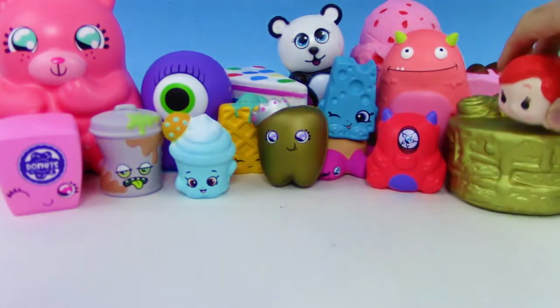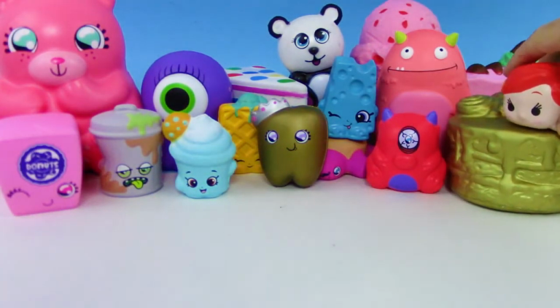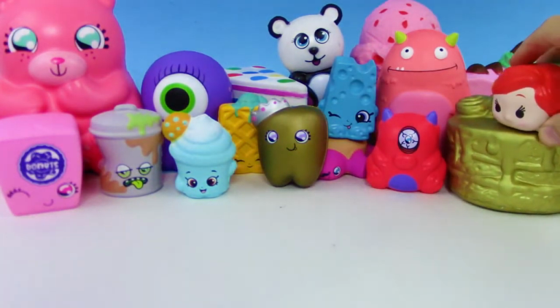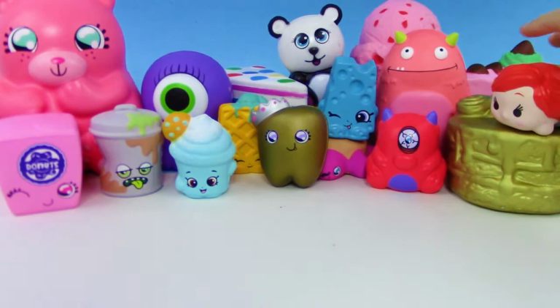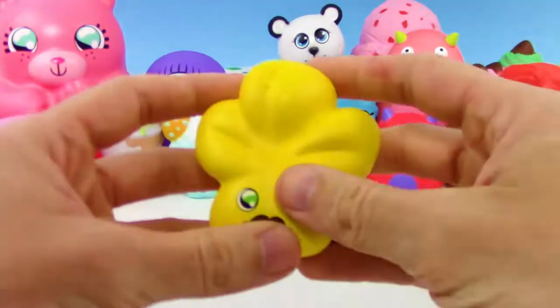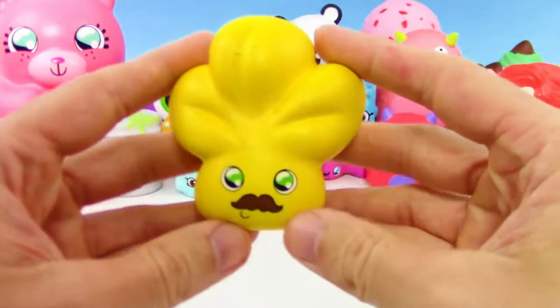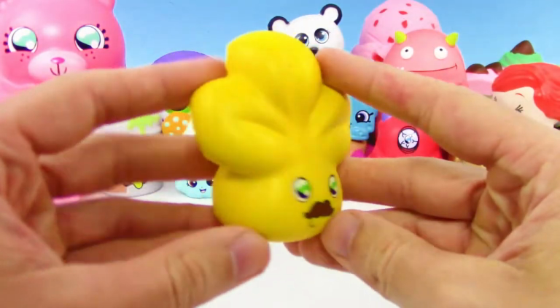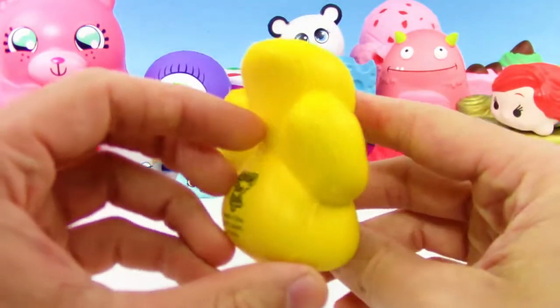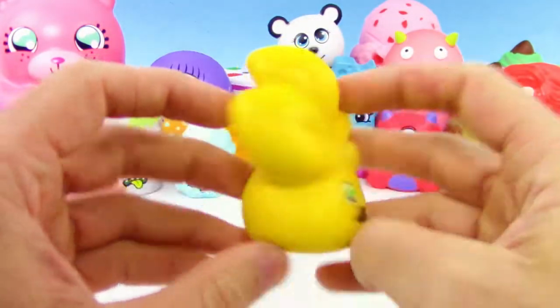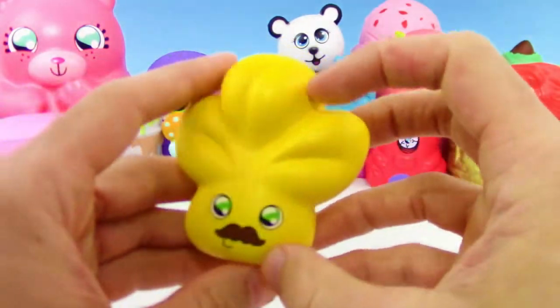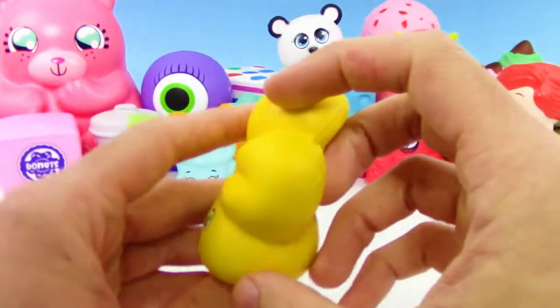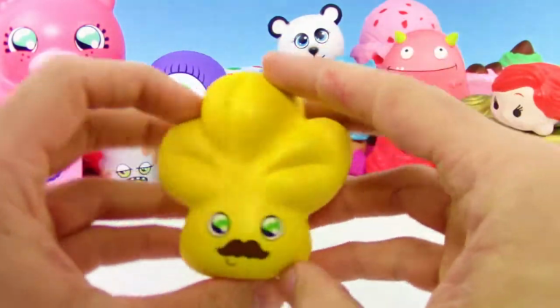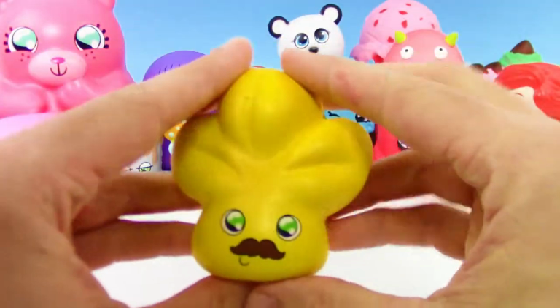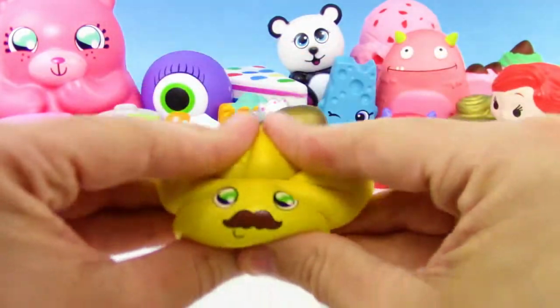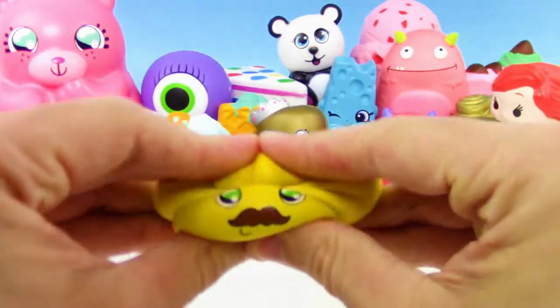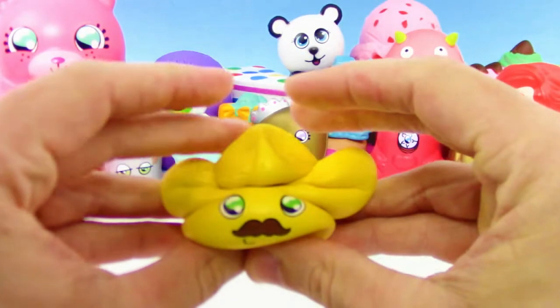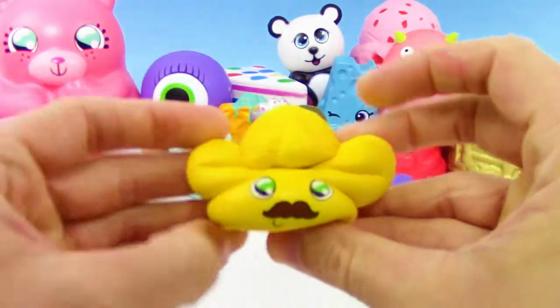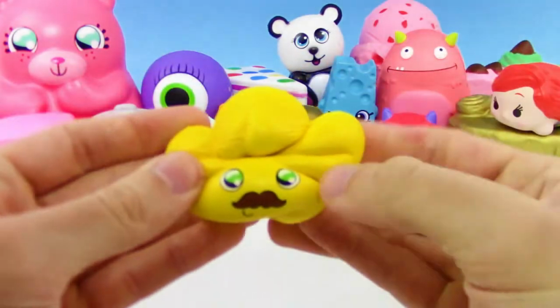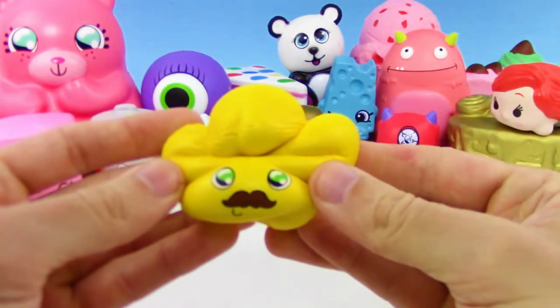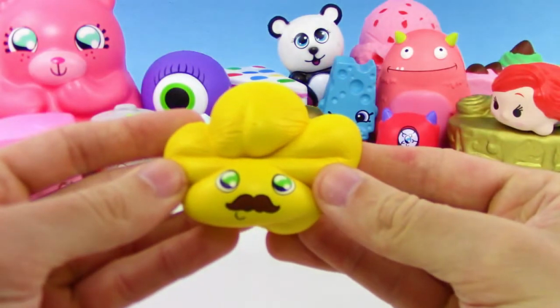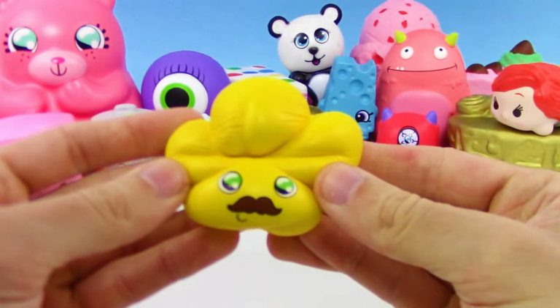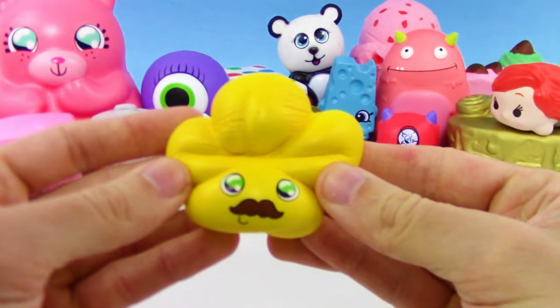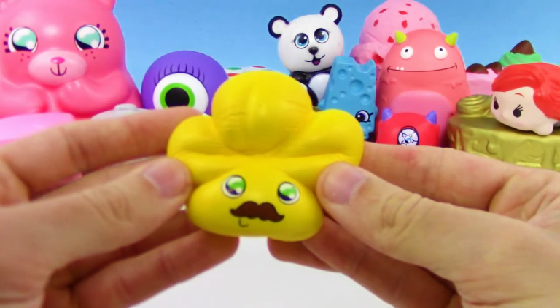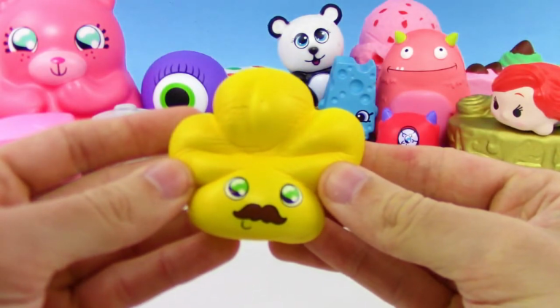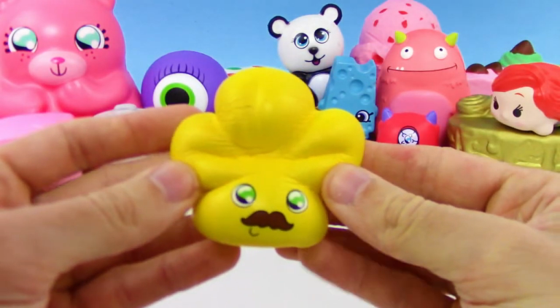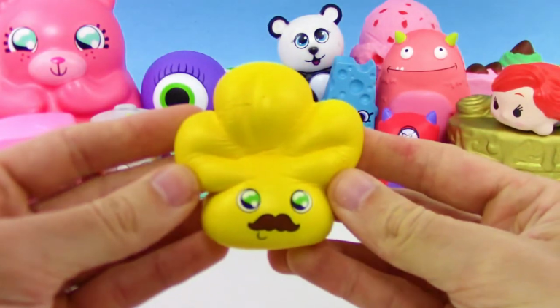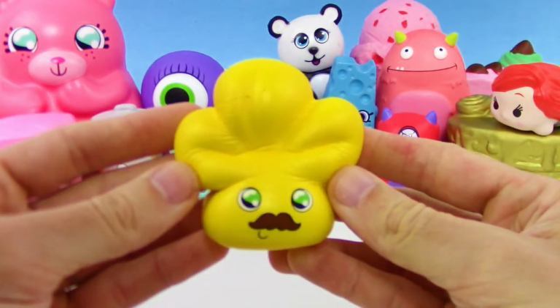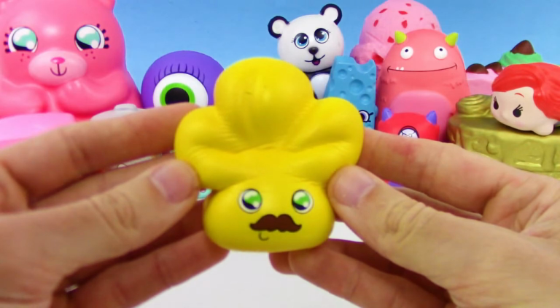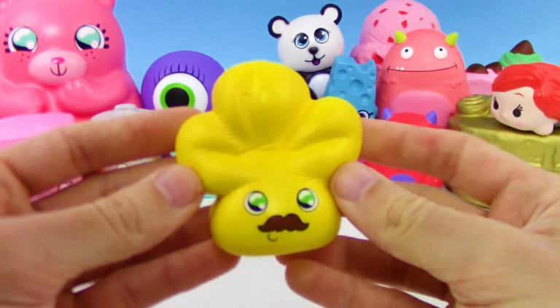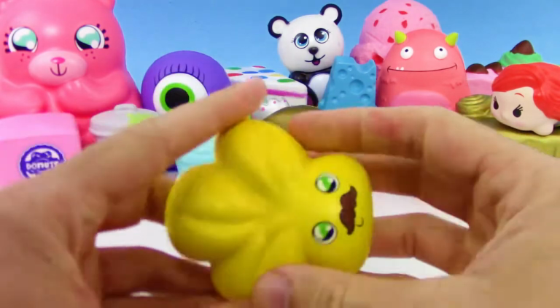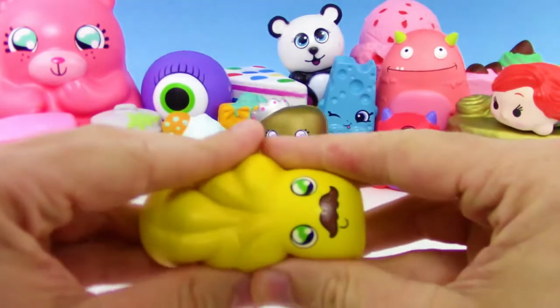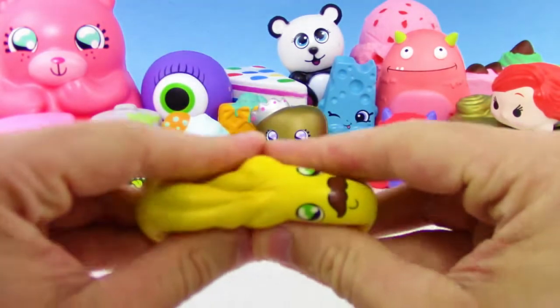I would love a Stitch Tsum Tsum Squish Delish — really cool, one of my favorite Disney characters. And here we go, we got what I'm pretty sure is a four-leaf clover but it's not green and it has a mustache.